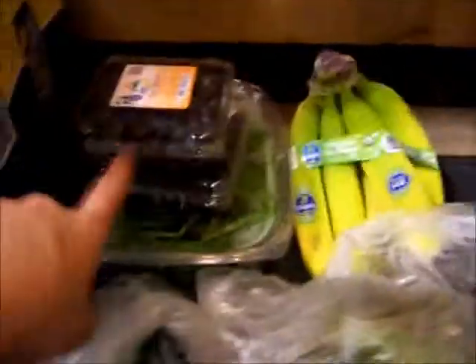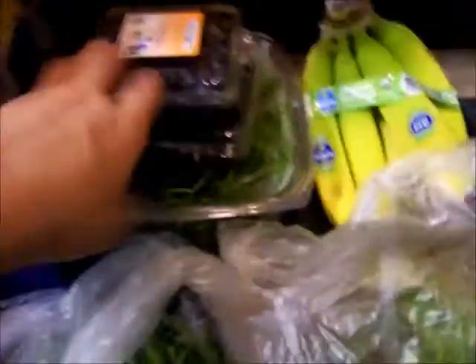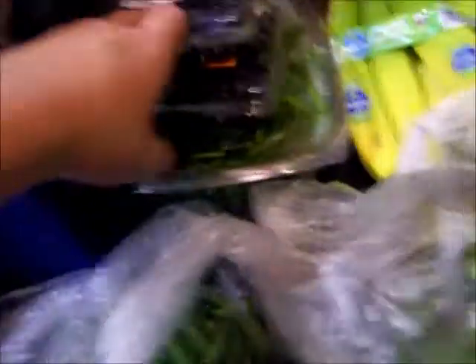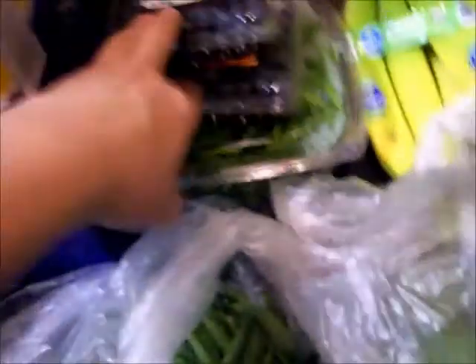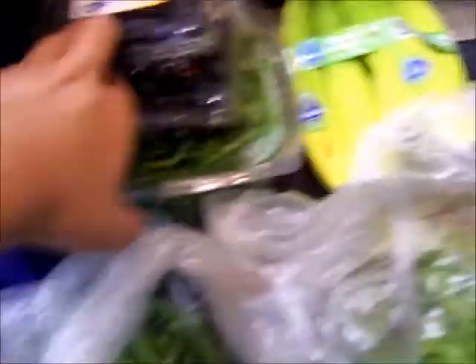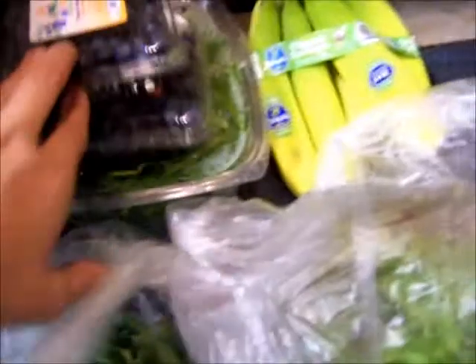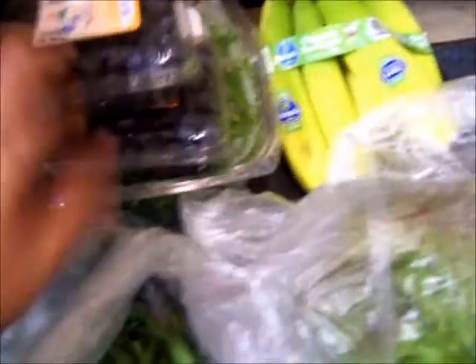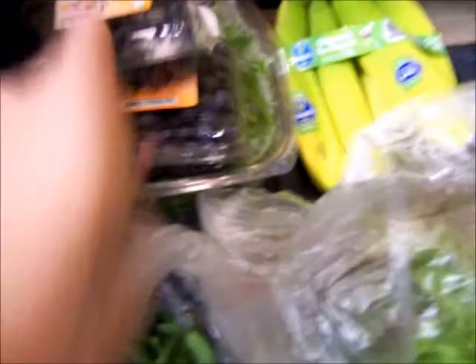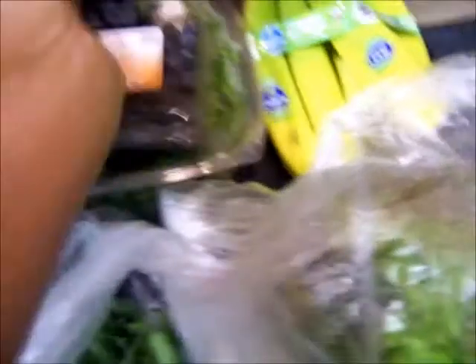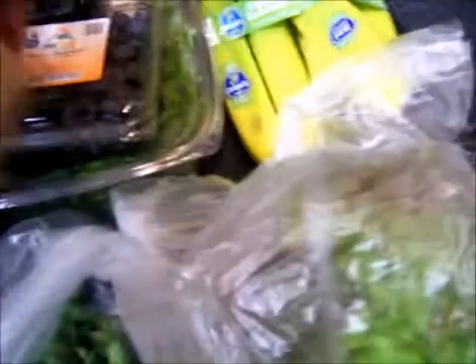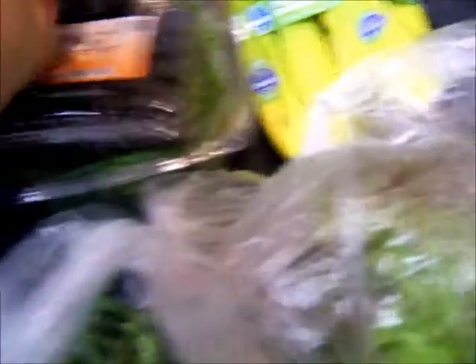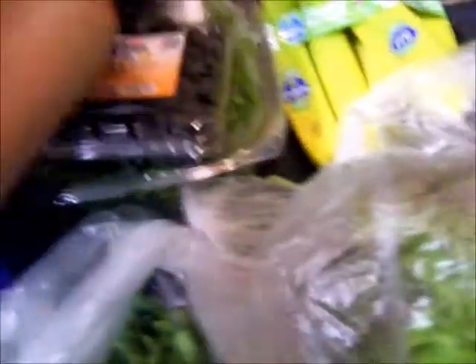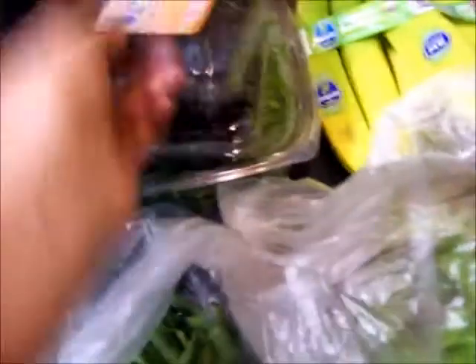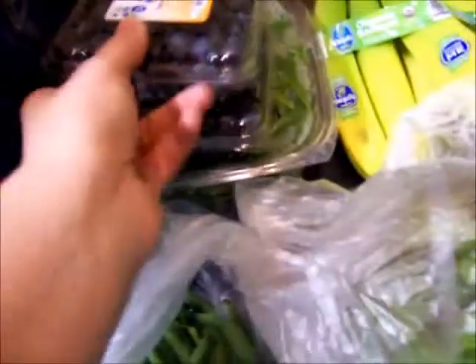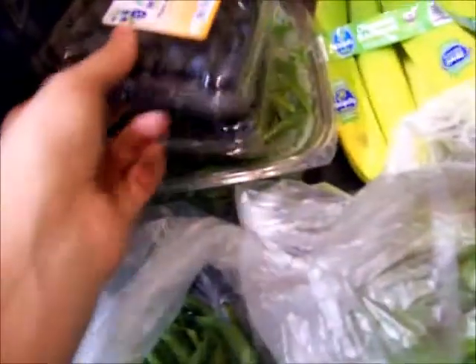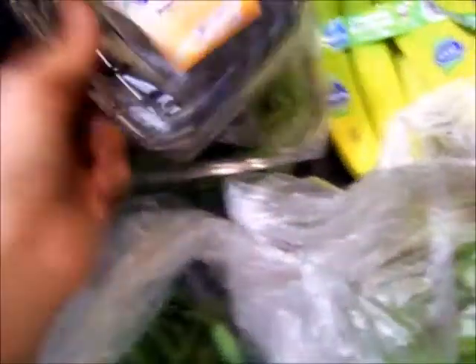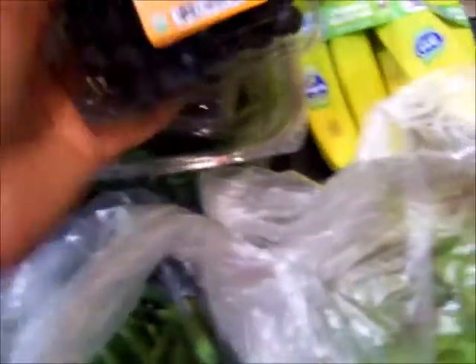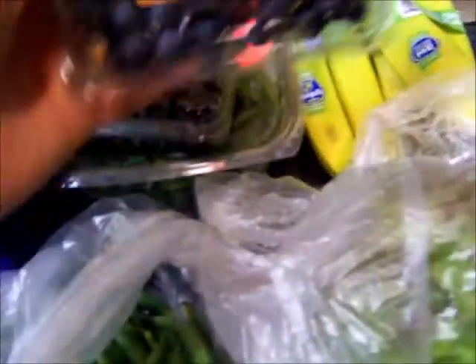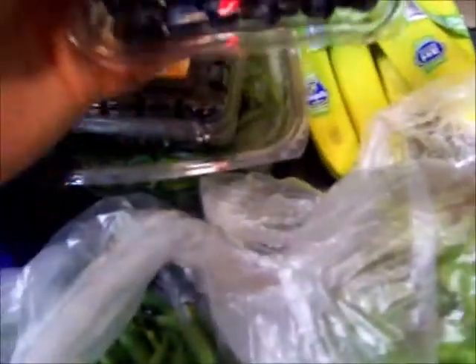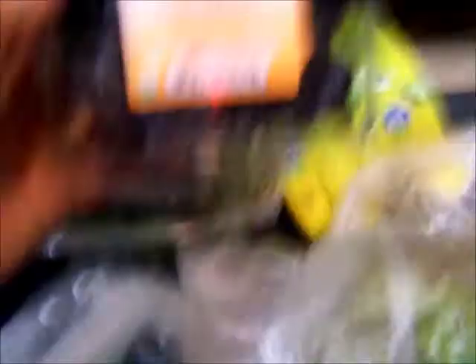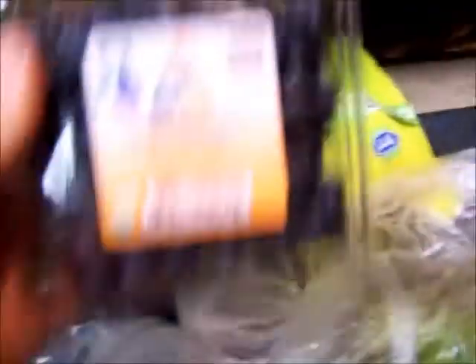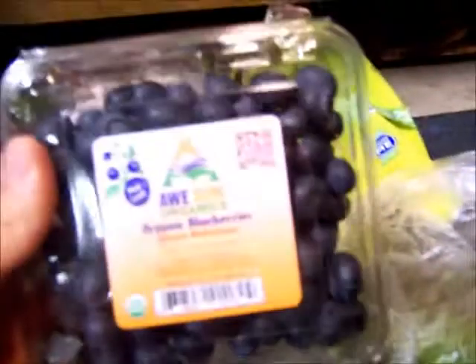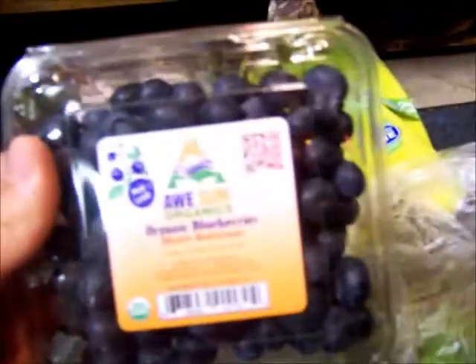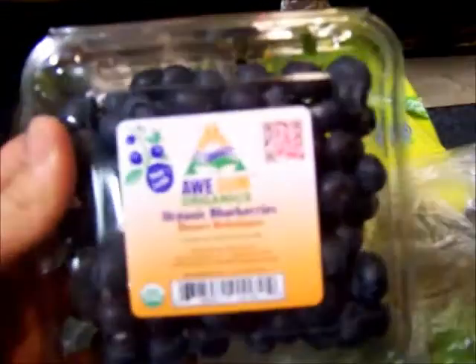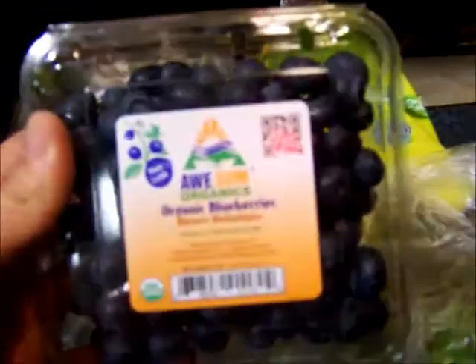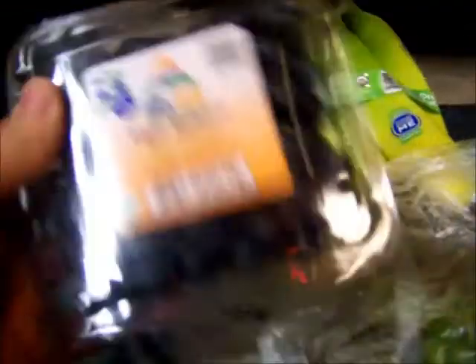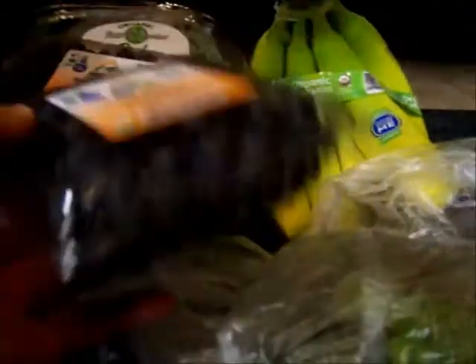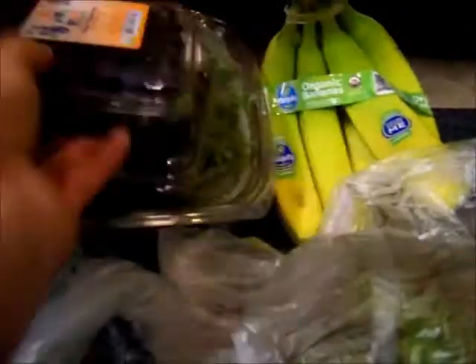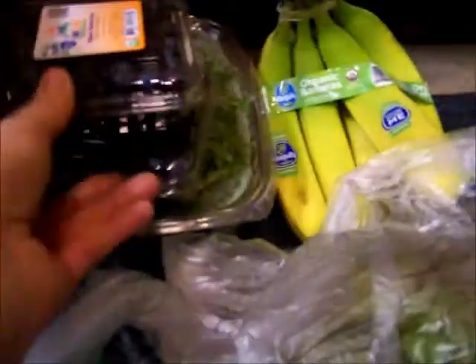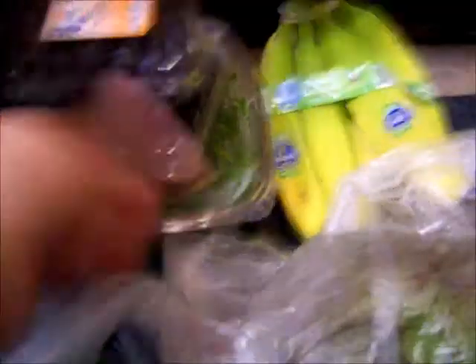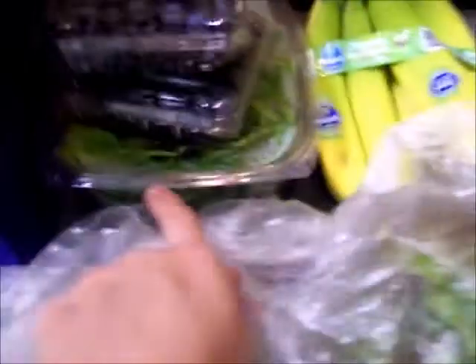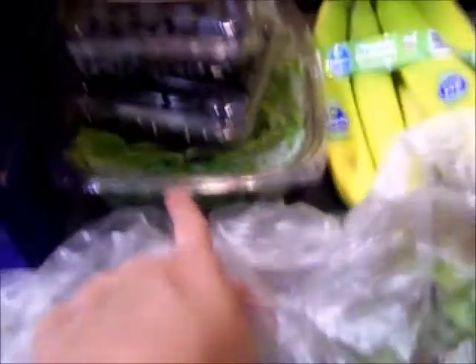And back here, two blueberries — two for five dollars. Organic blueberries and some spinach.